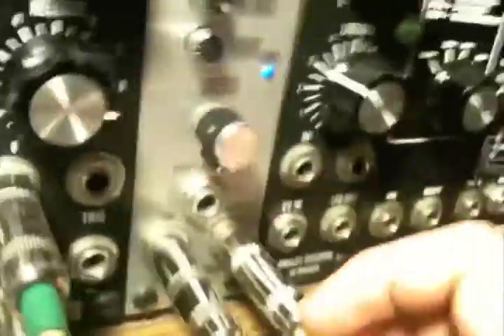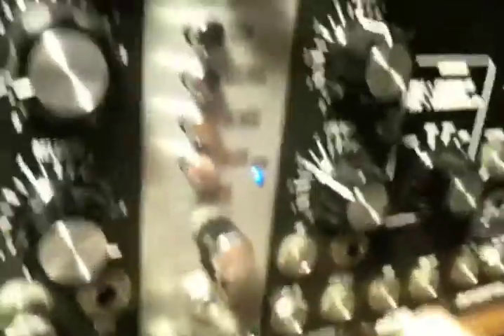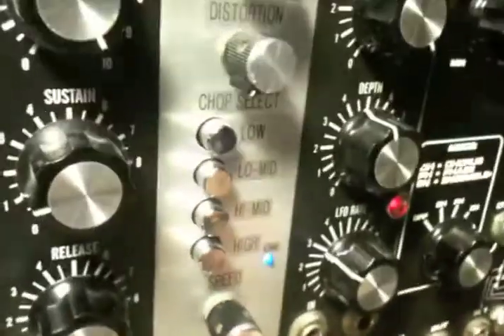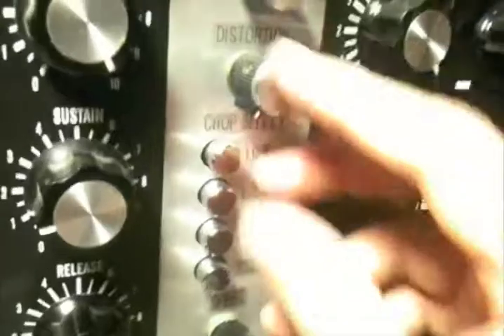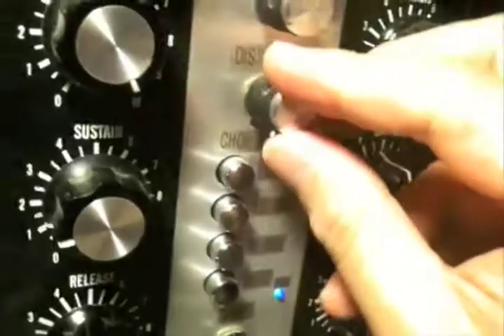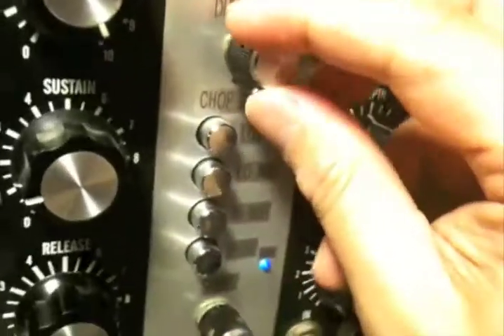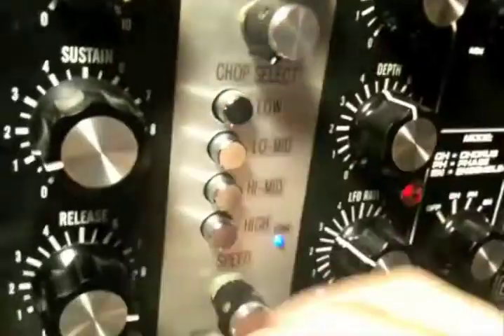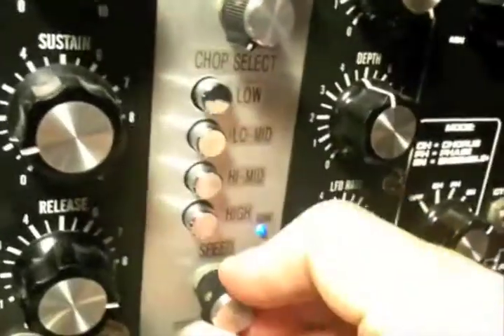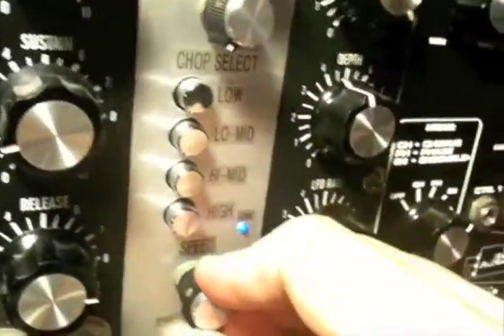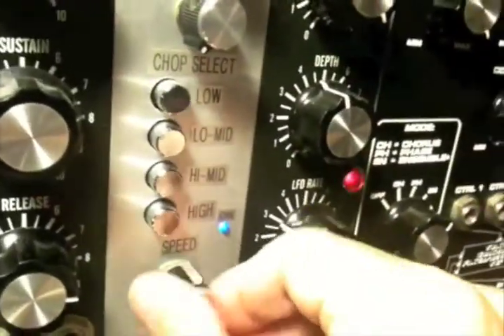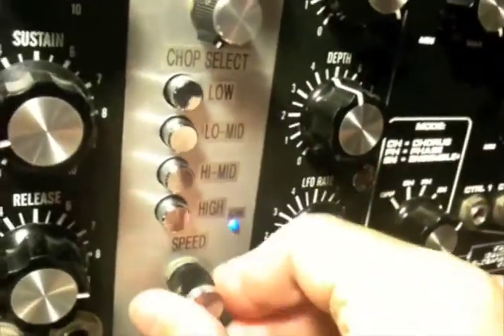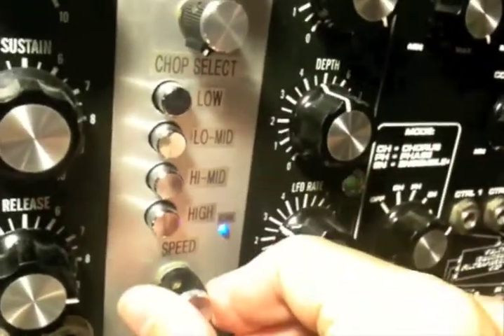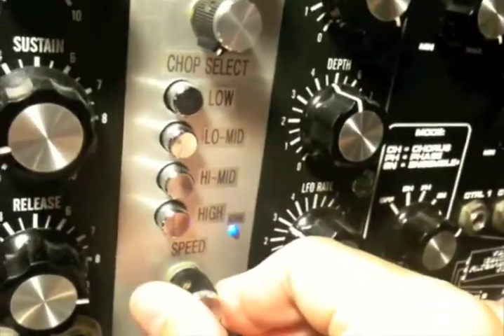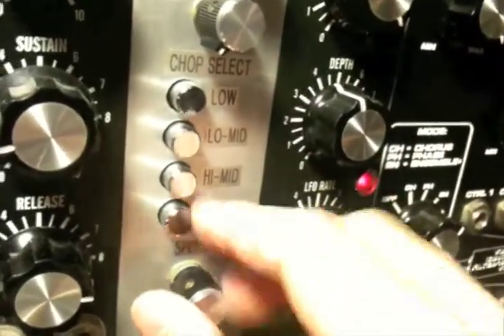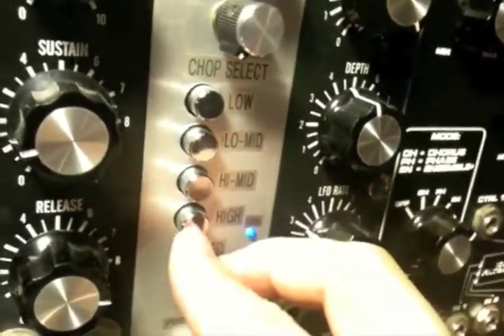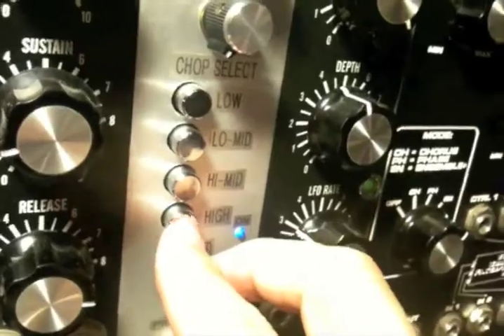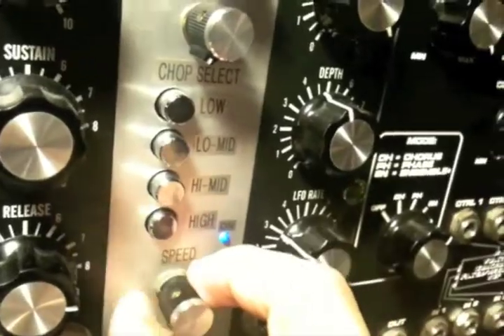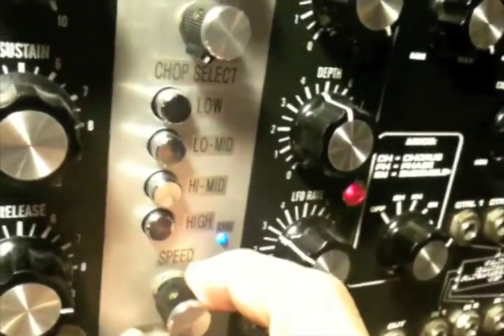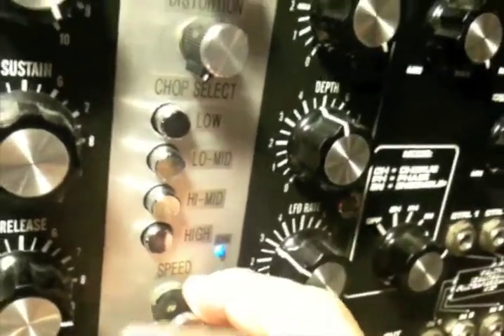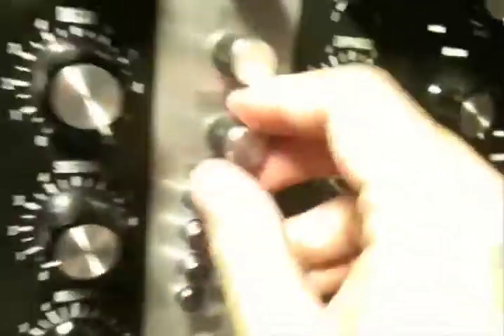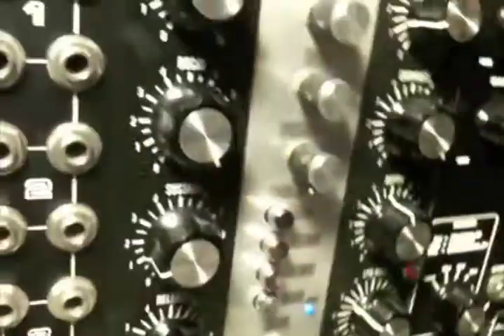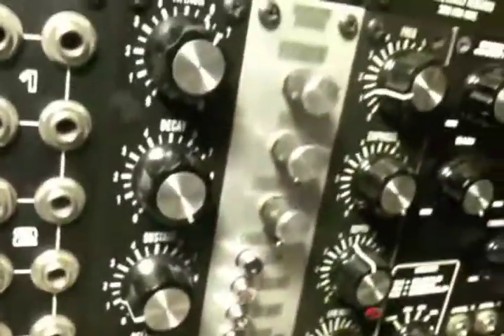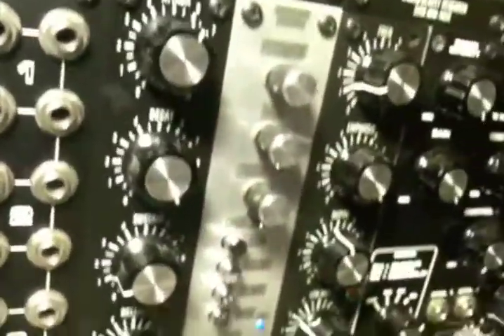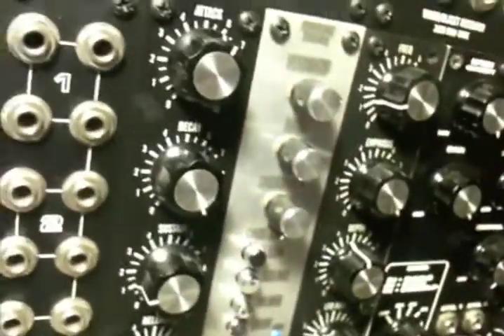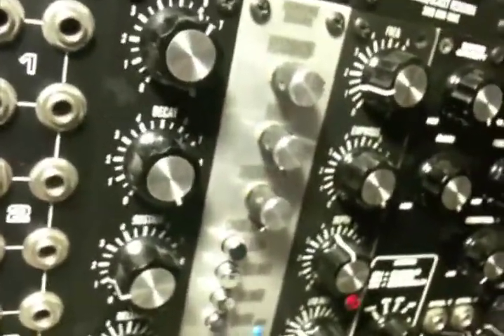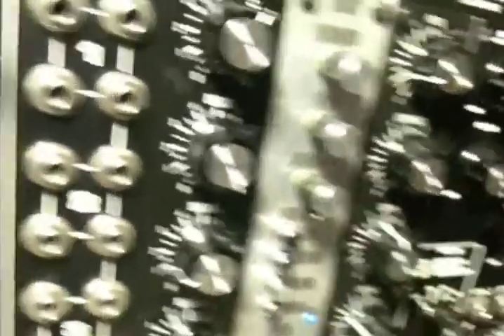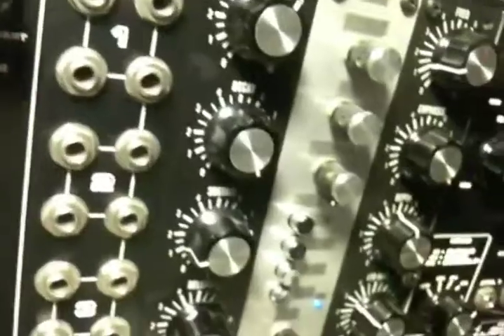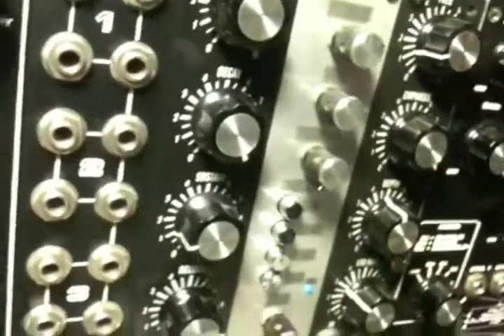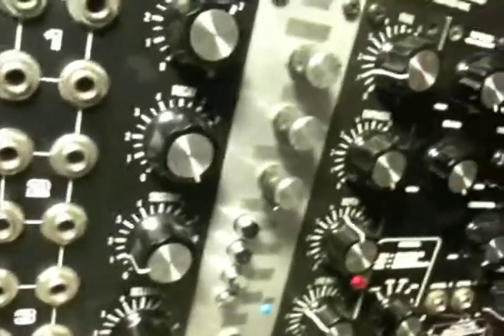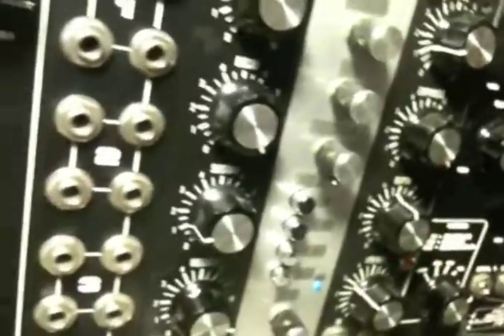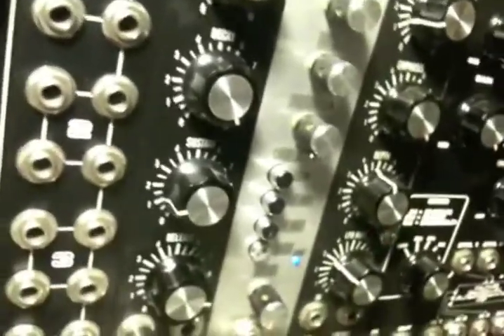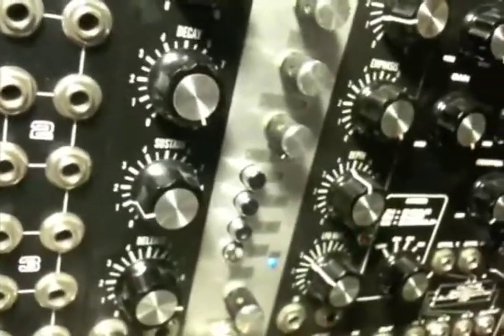Let's check out the chopper section. I'm going to set the speed of the module to be very high and put it on the high selection. Let's see if I can get an arpeggio going, or a held note.